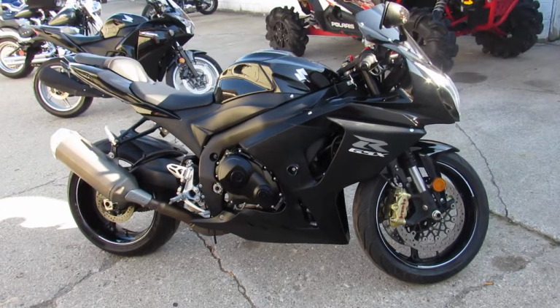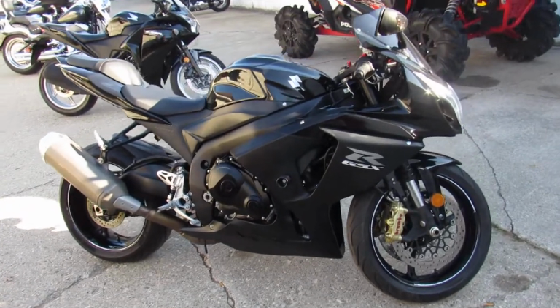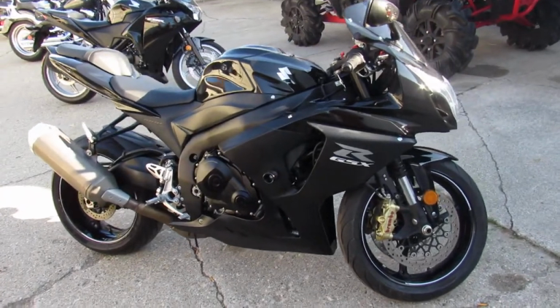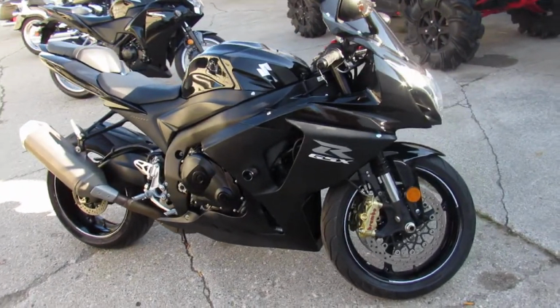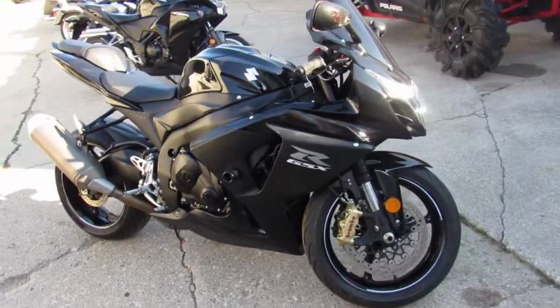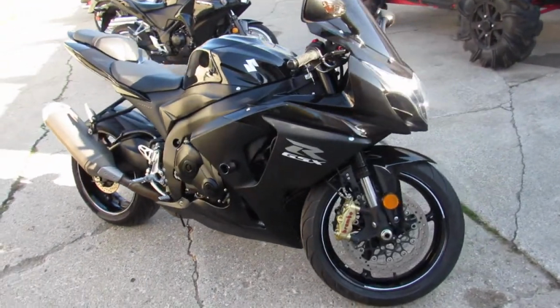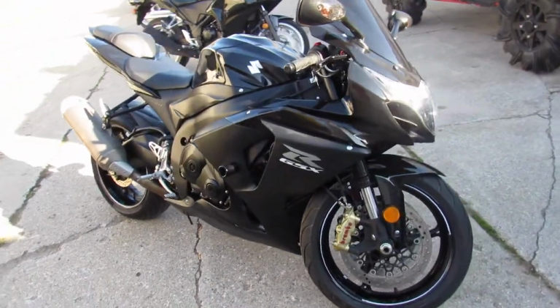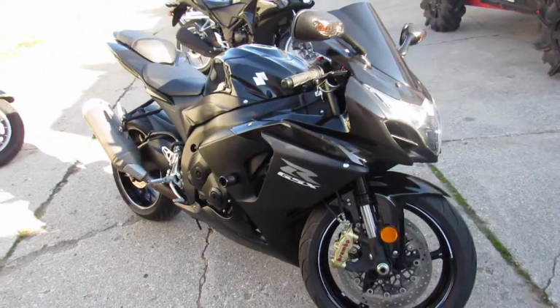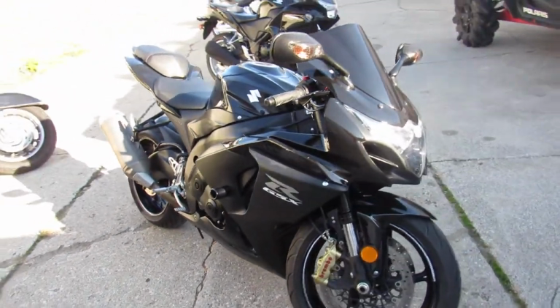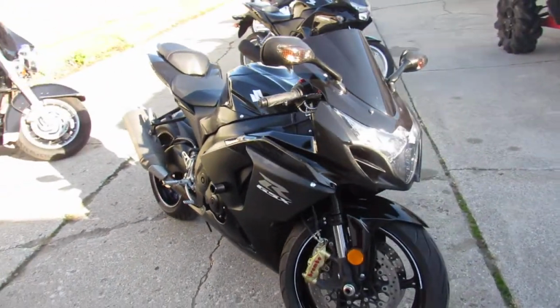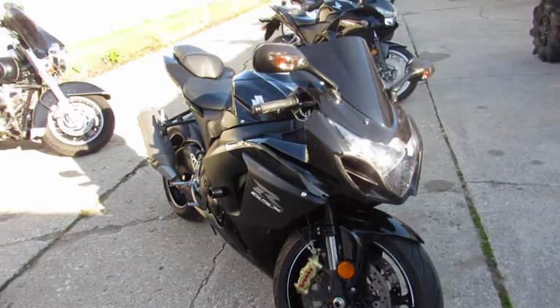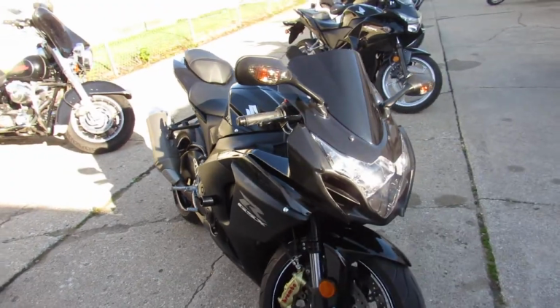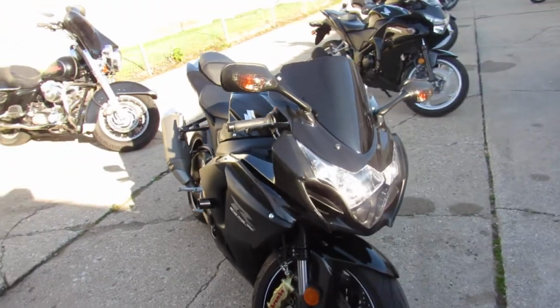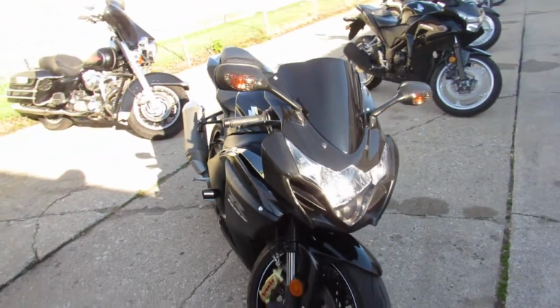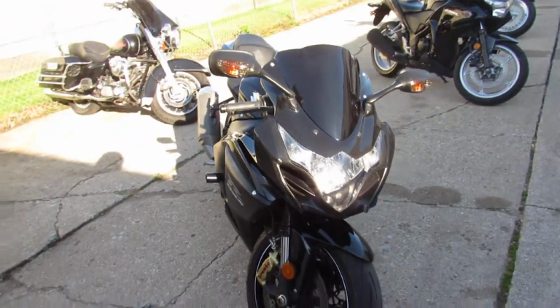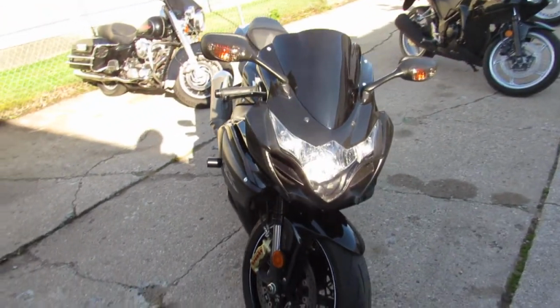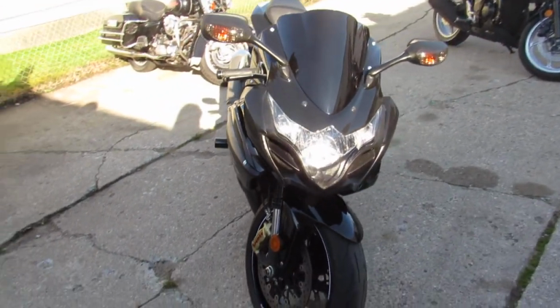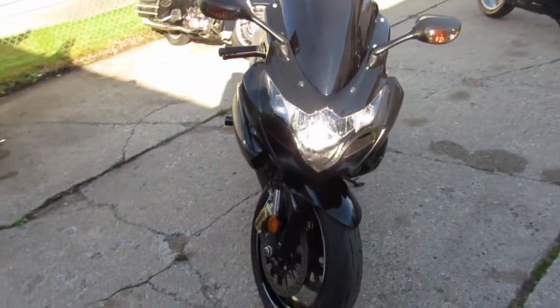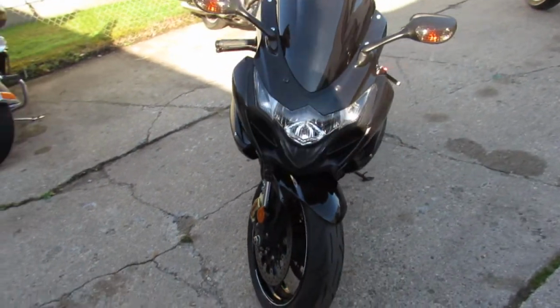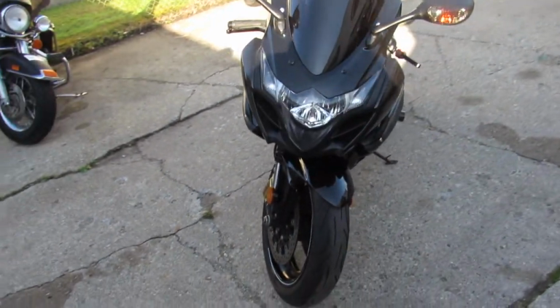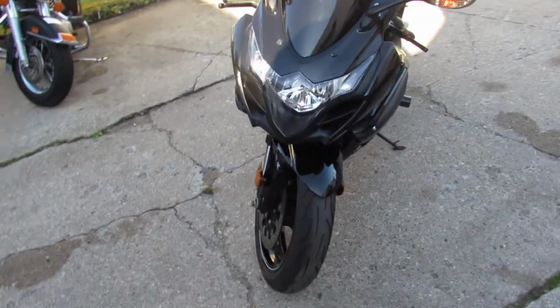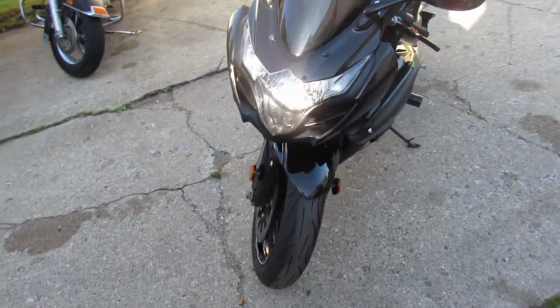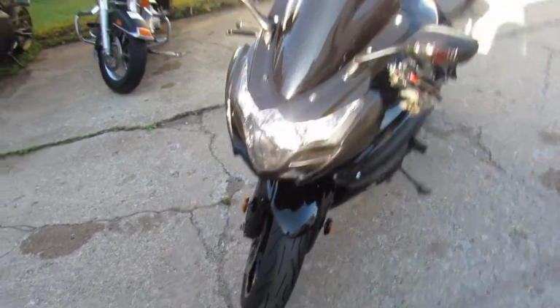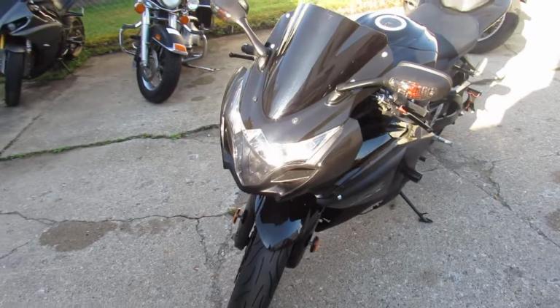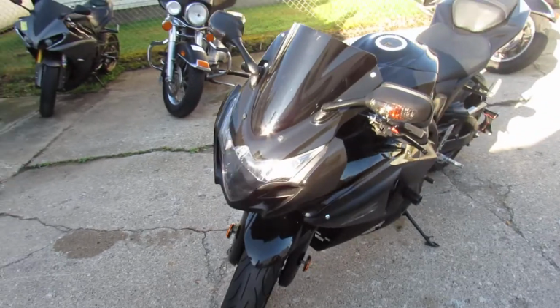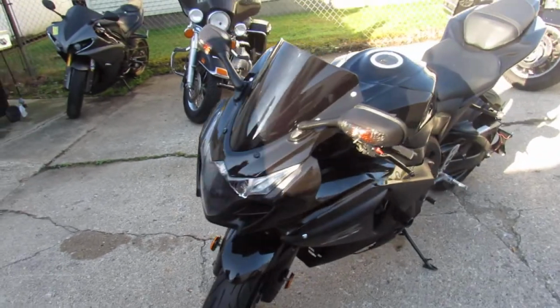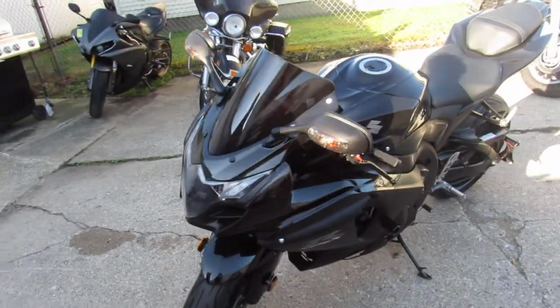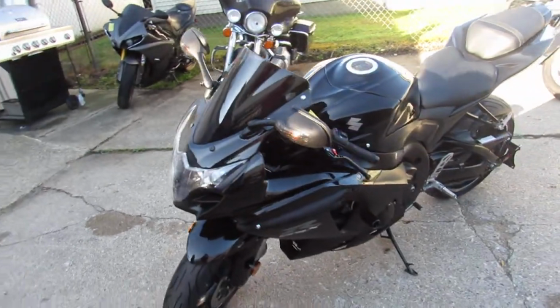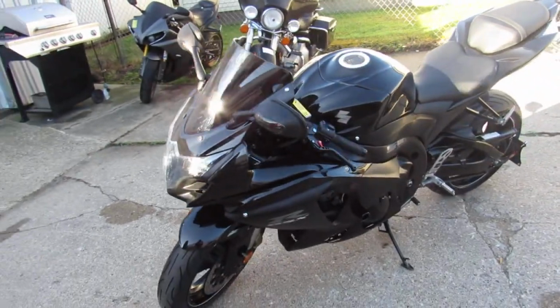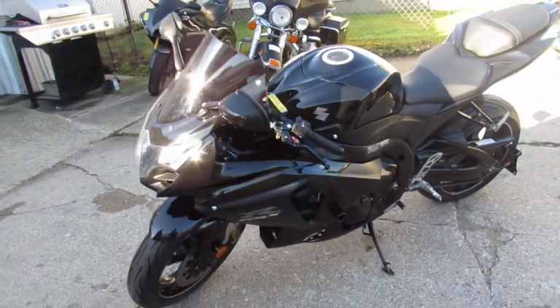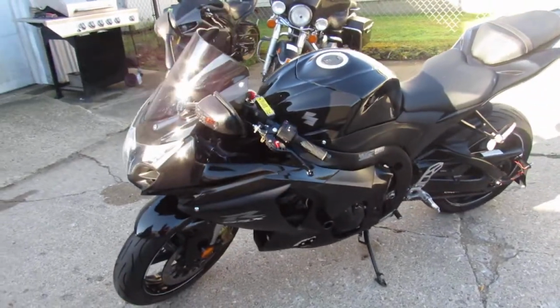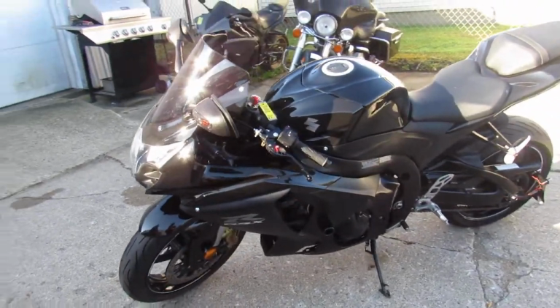Hey guys, anybody looking for that leader bike in the sport bike division, we got it here at Approval Powersports. This one here is a 2014 GSXR 1000 for sale. It's certified, inspected, and includes a one-year warranty guys.